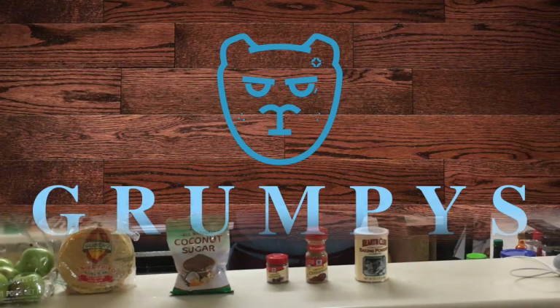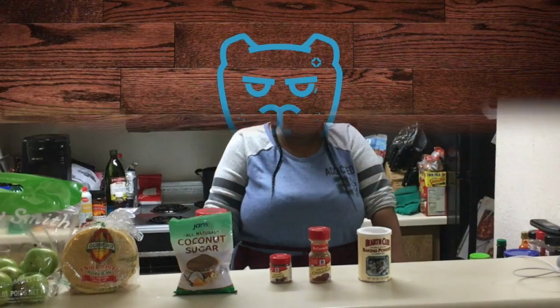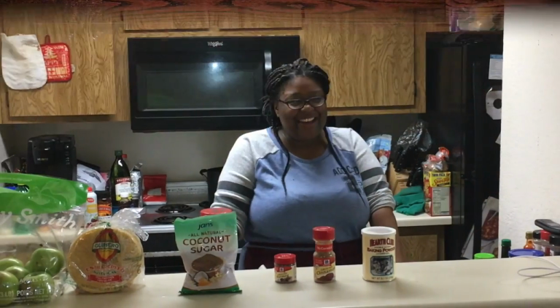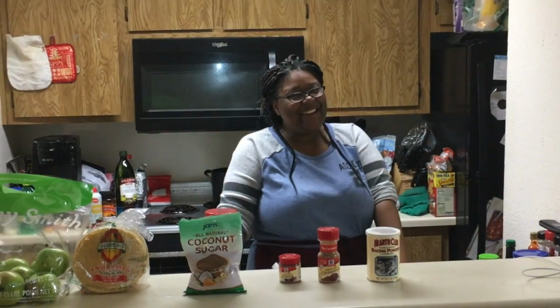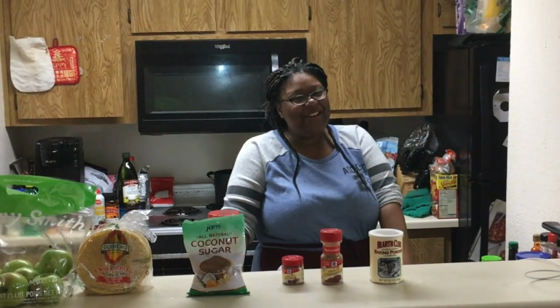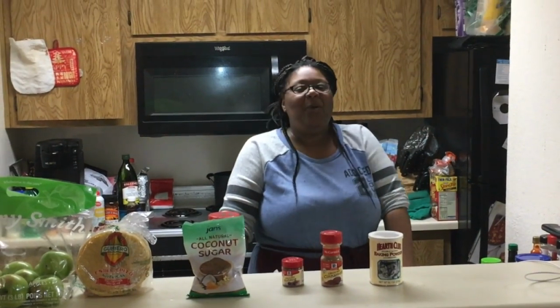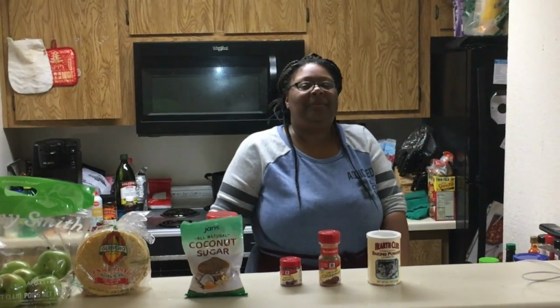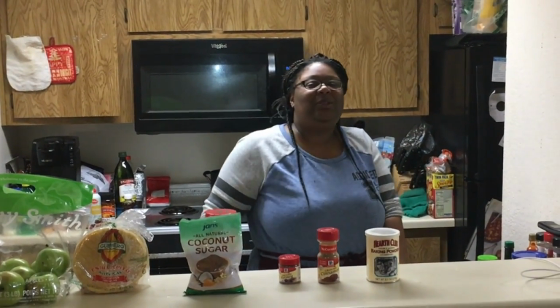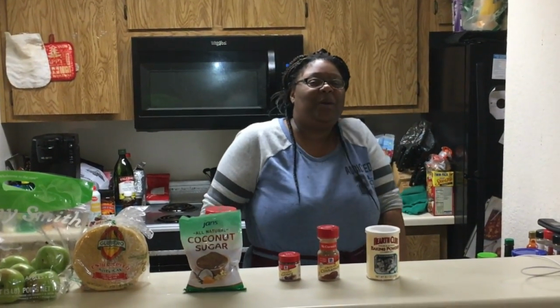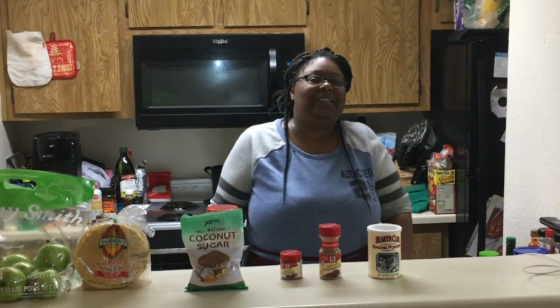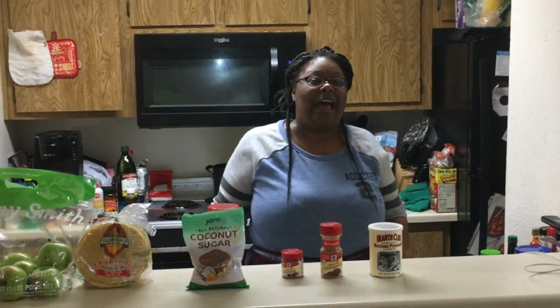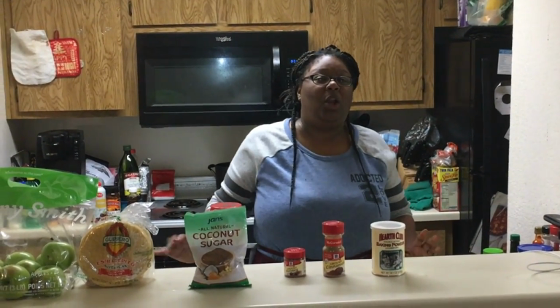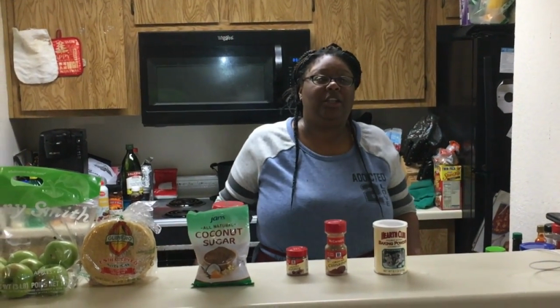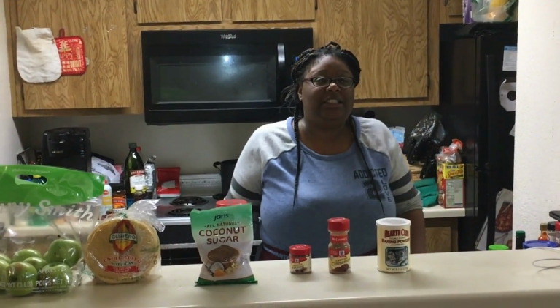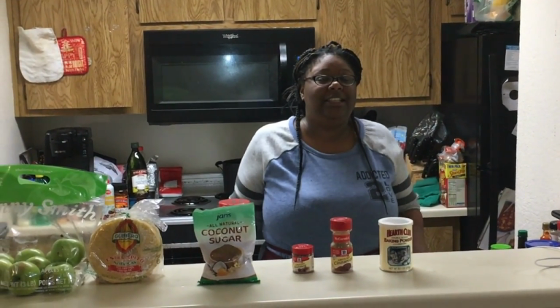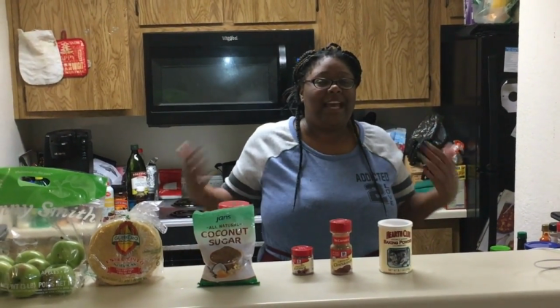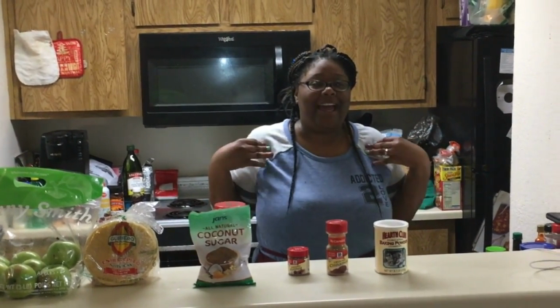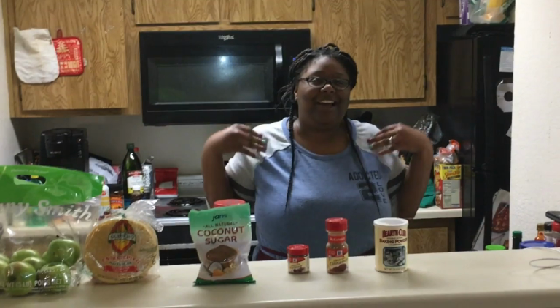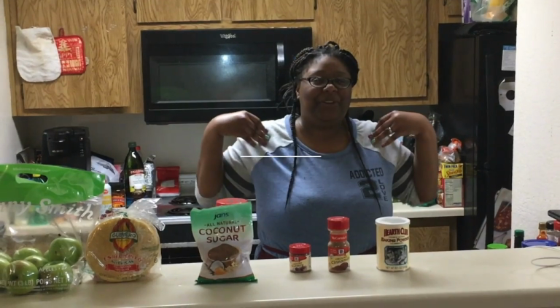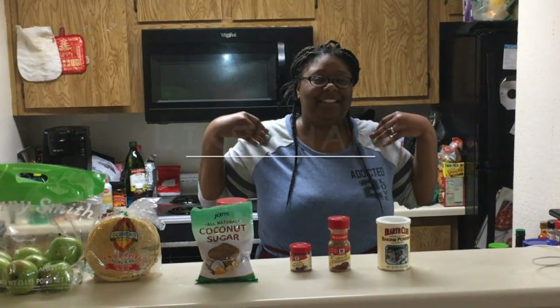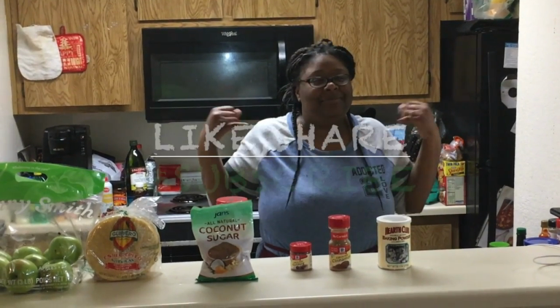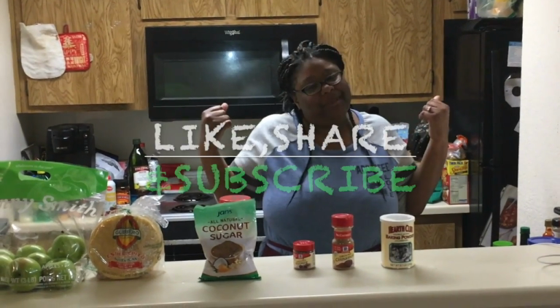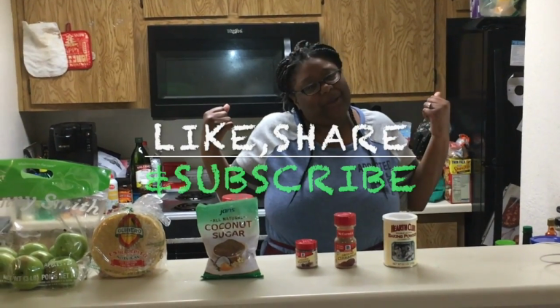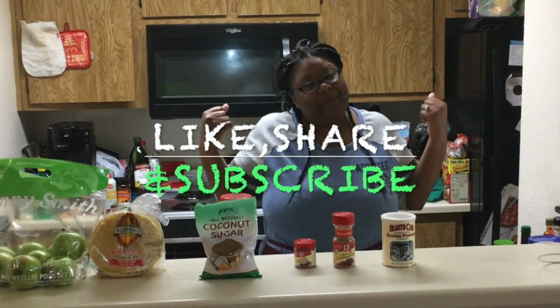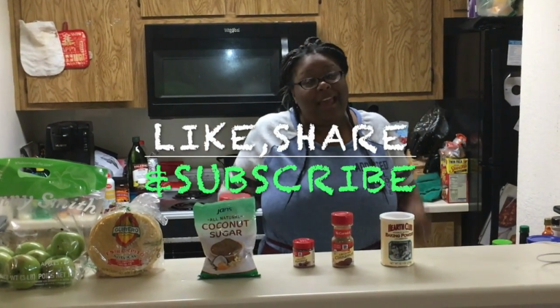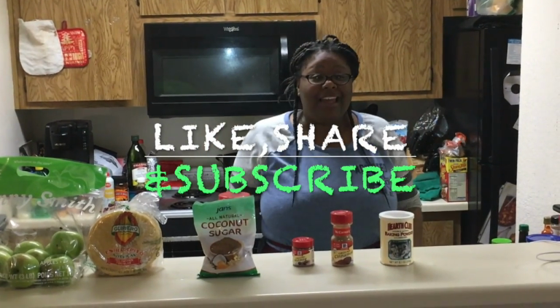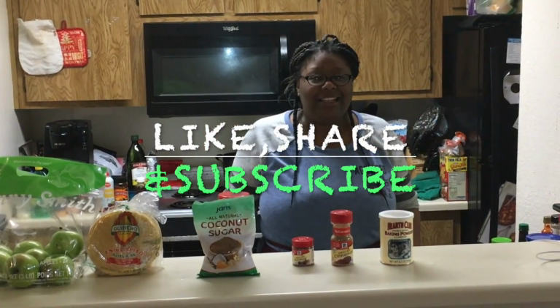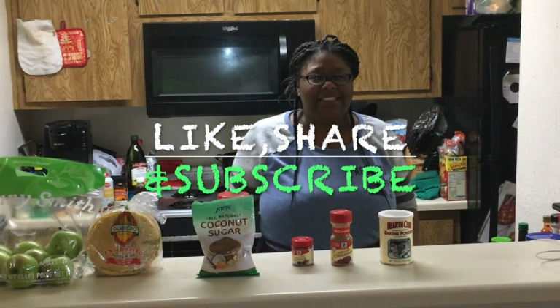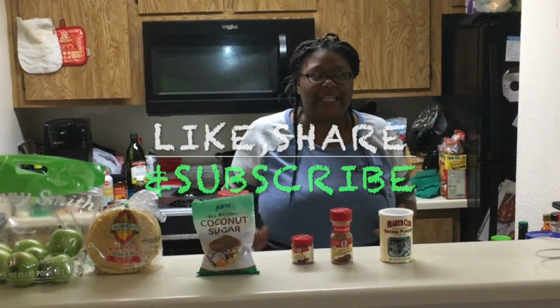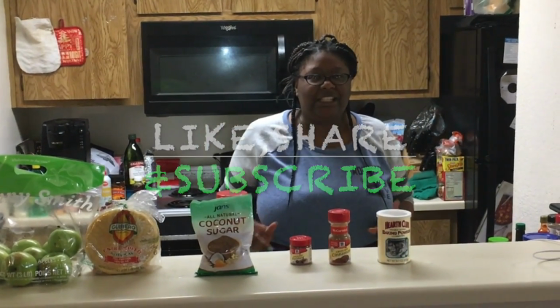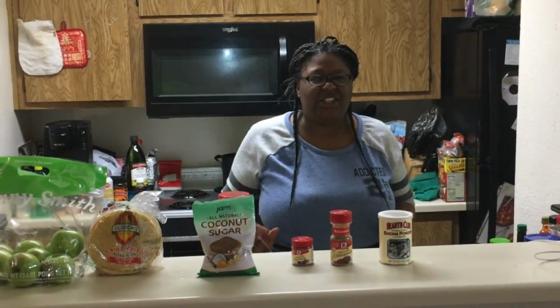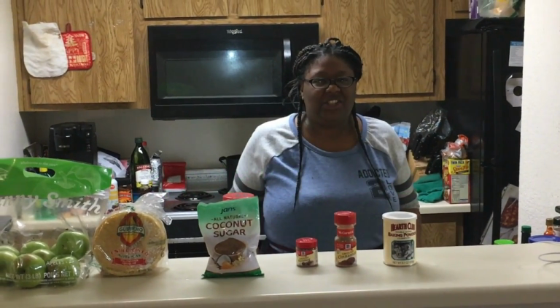Hello! Welcome to Grumpy's Outlaw Kitchen. Hi, I'm Wilkita, Ms. Grump, and let's make a delicious dessert.